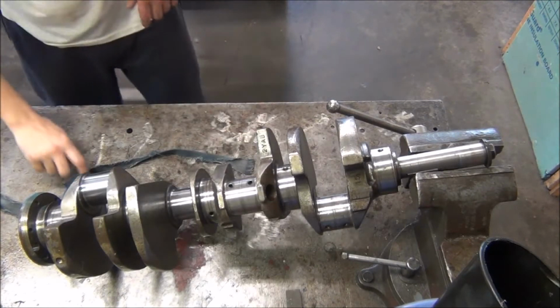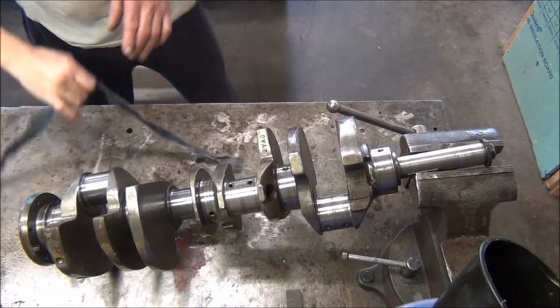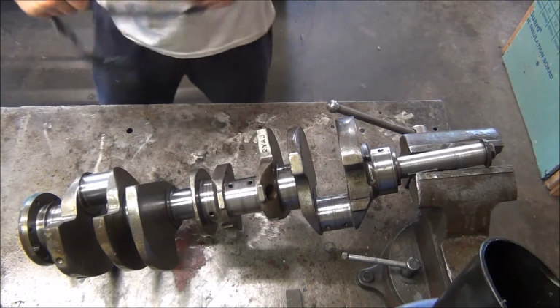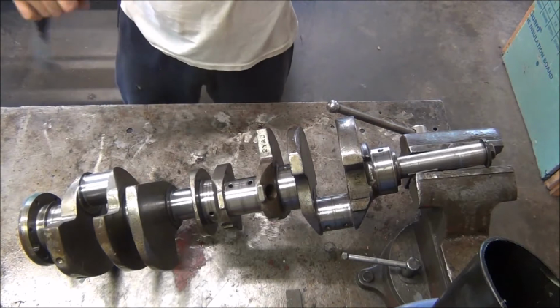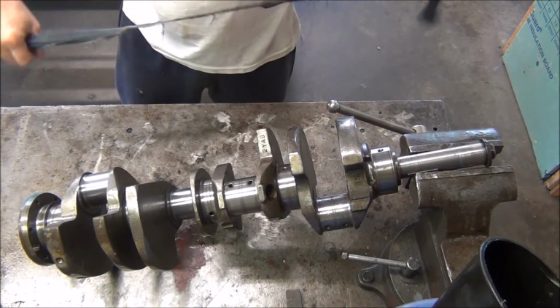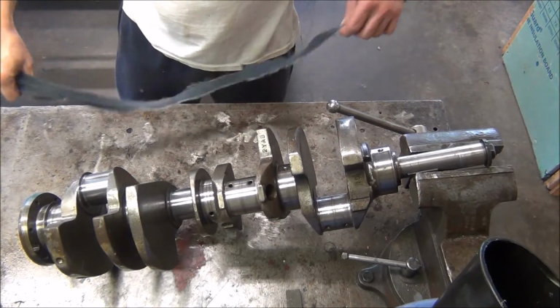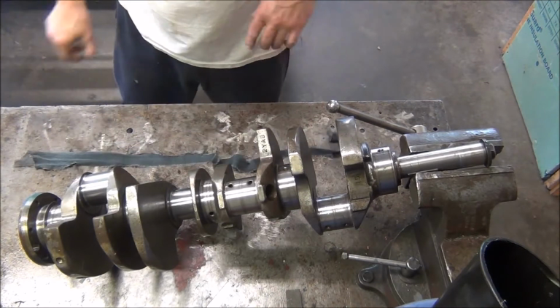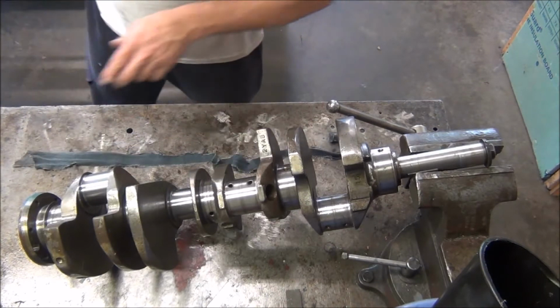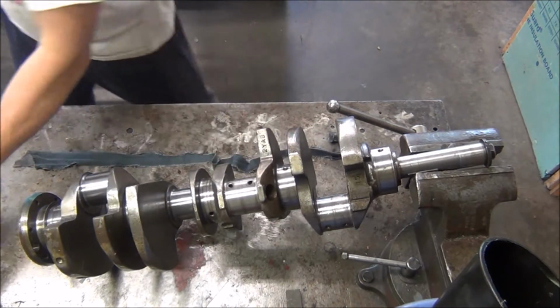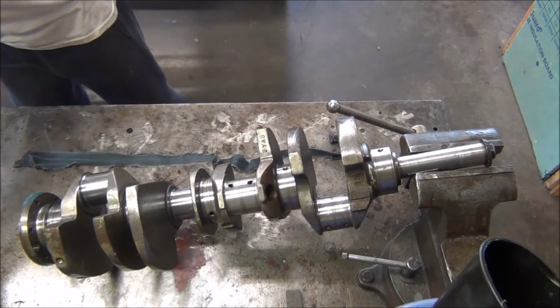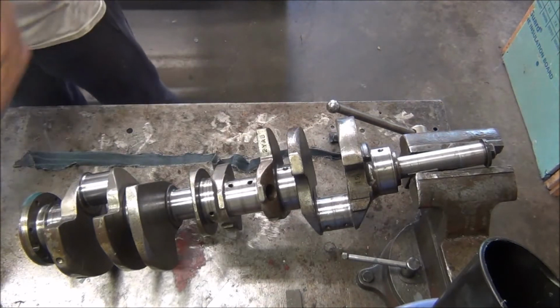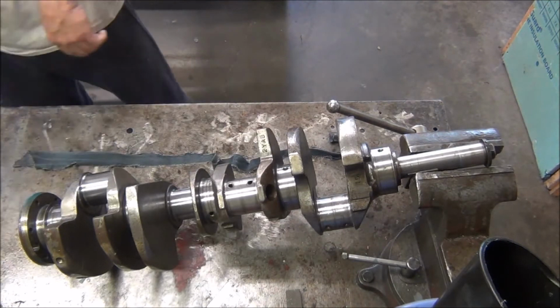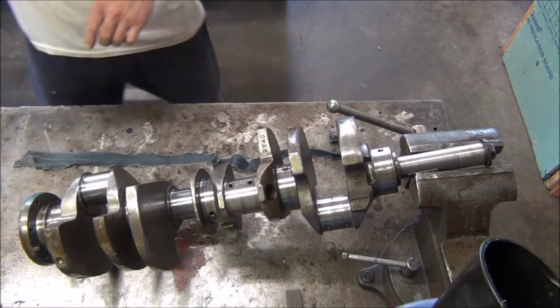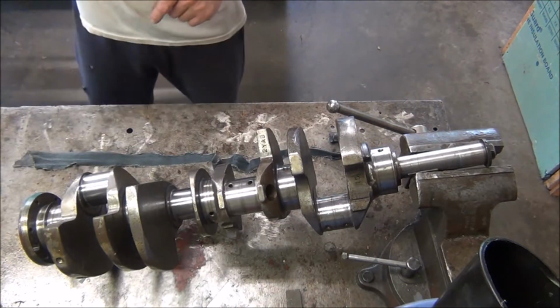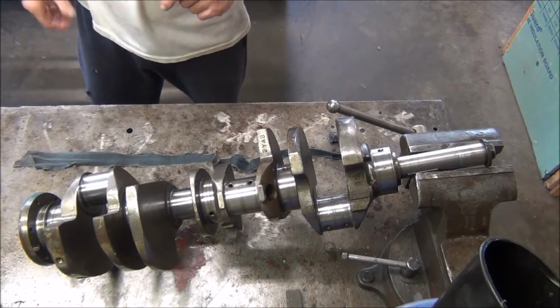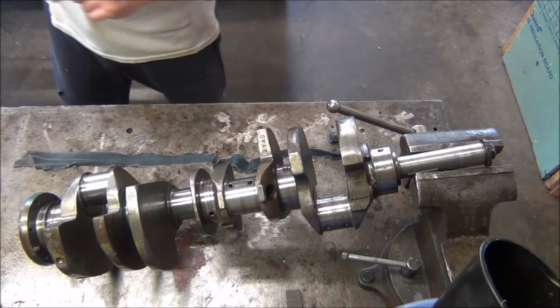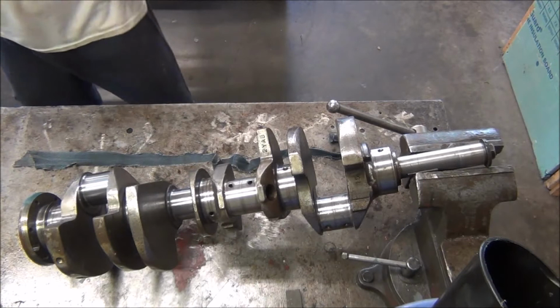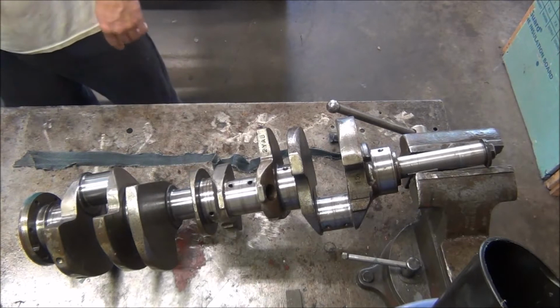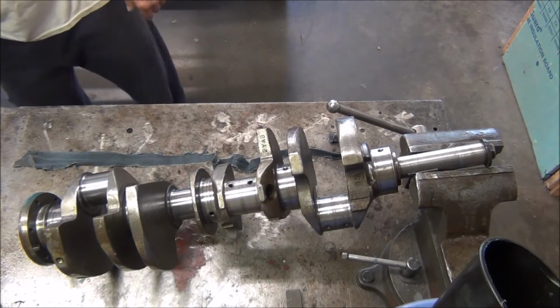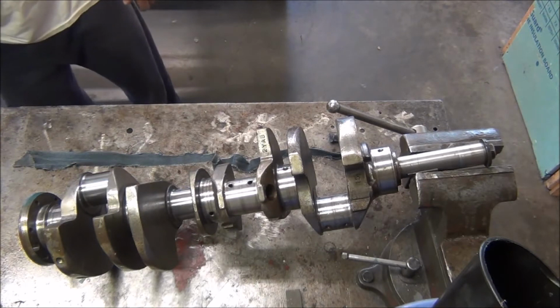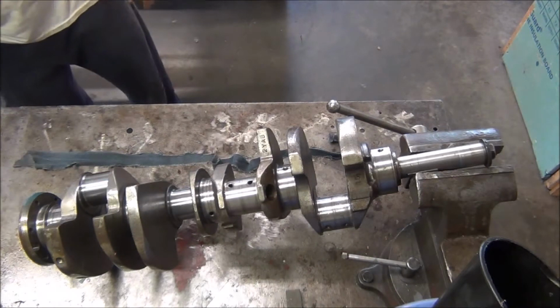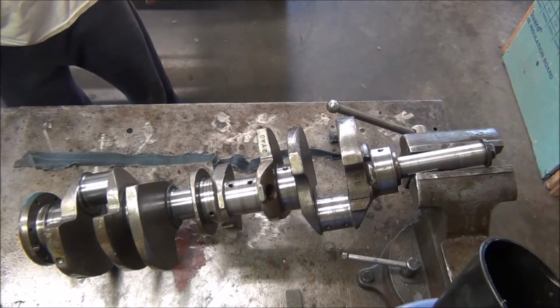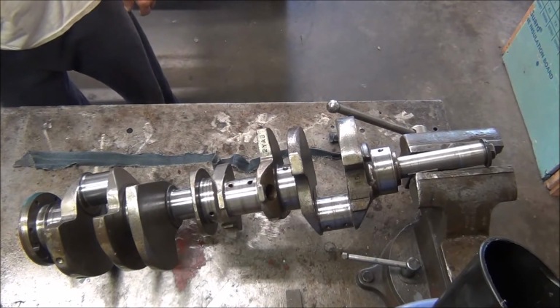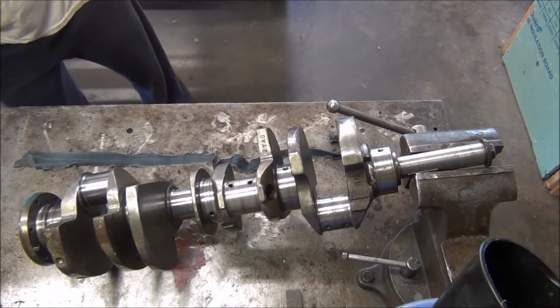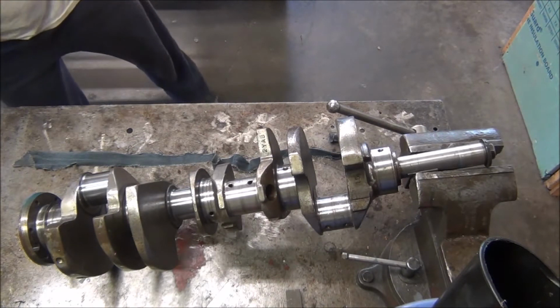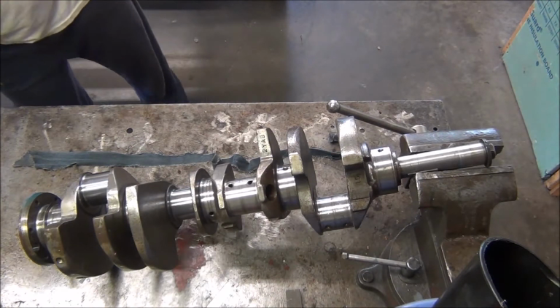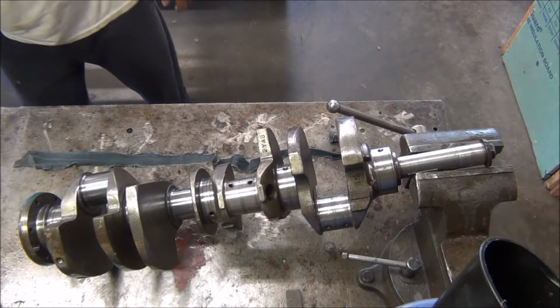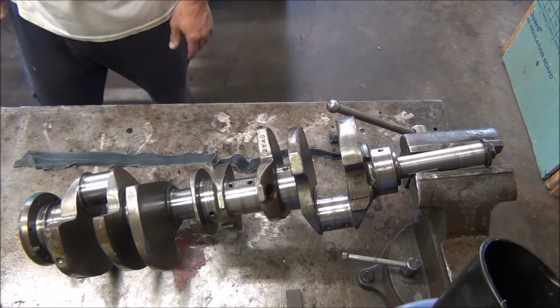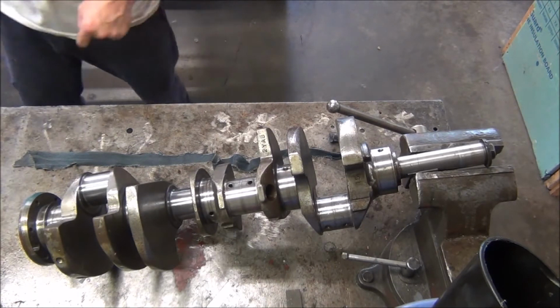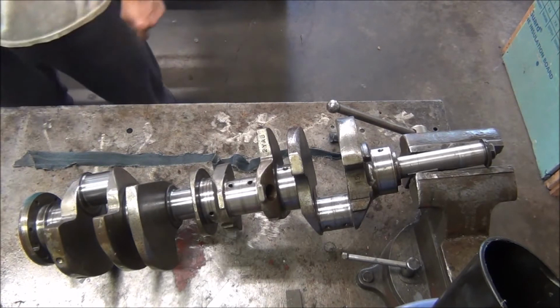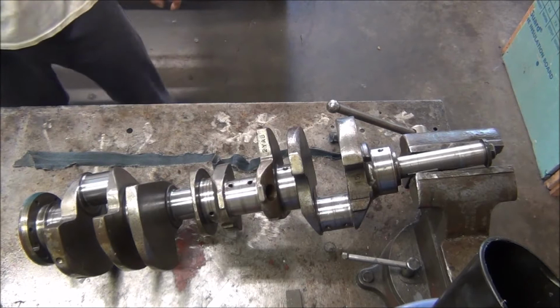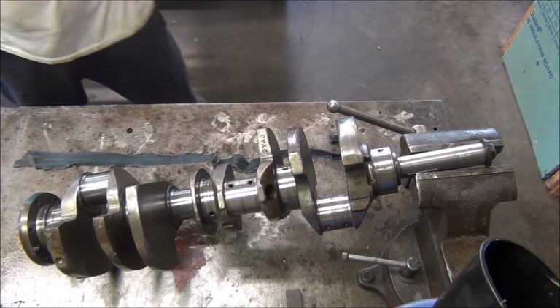I found a method that works pretty good for me on polishing this crank after some trial and error with different types of things. Now I think I've got it down pat where I can actually put it on video.